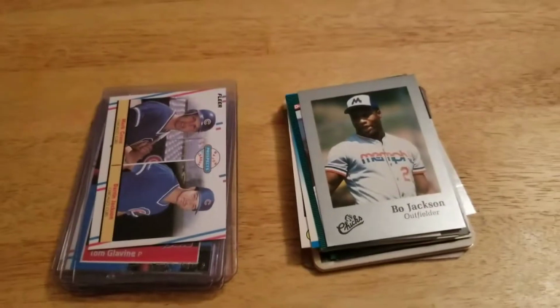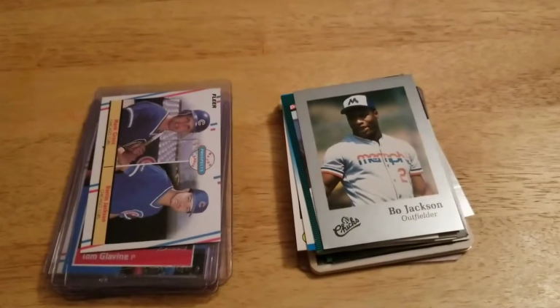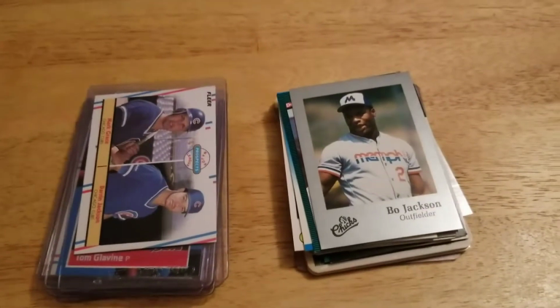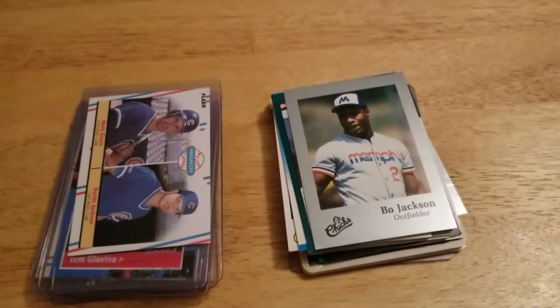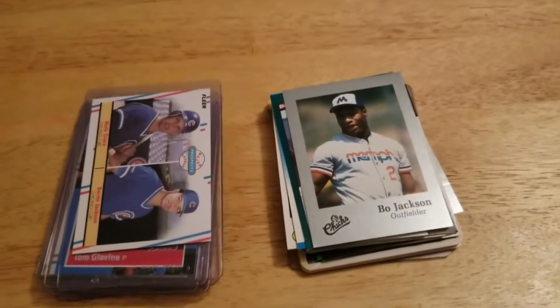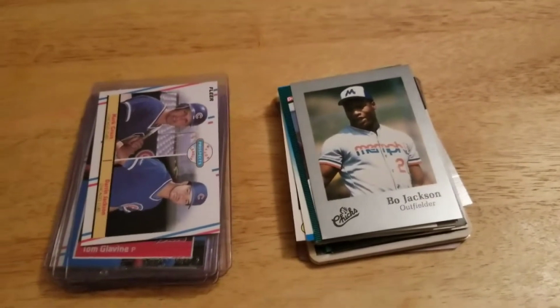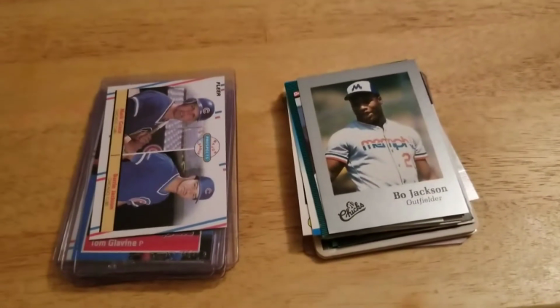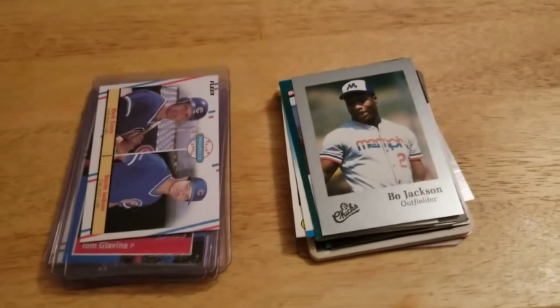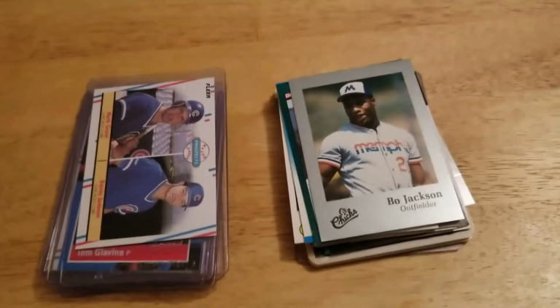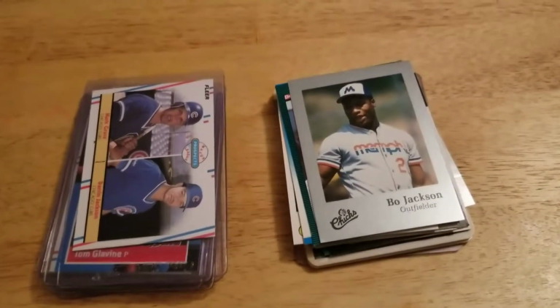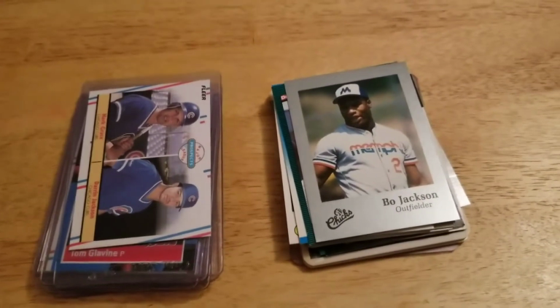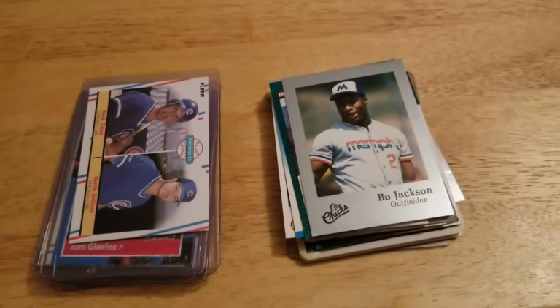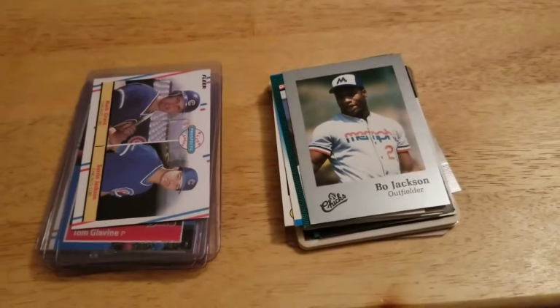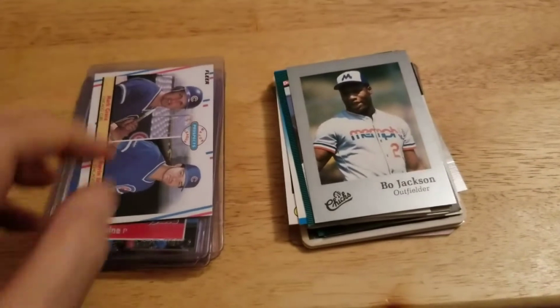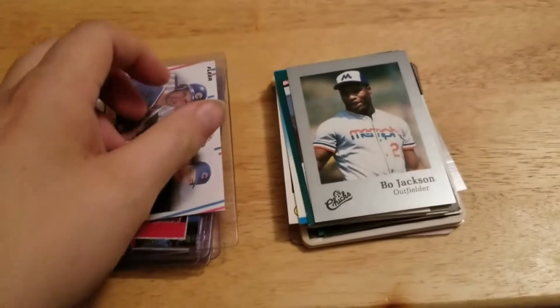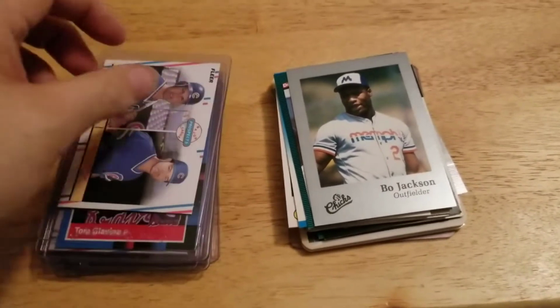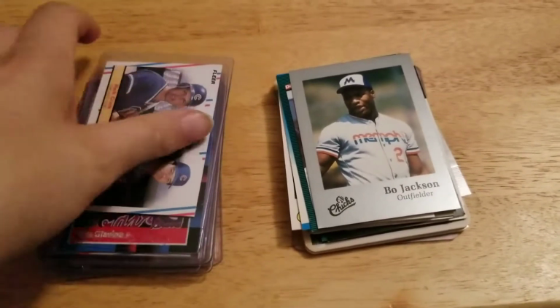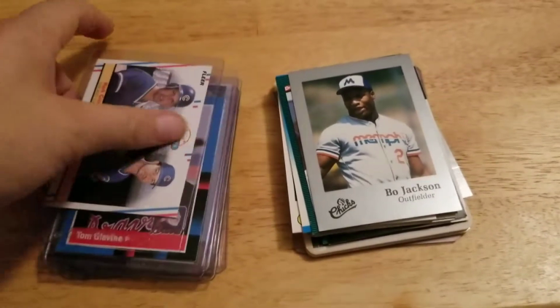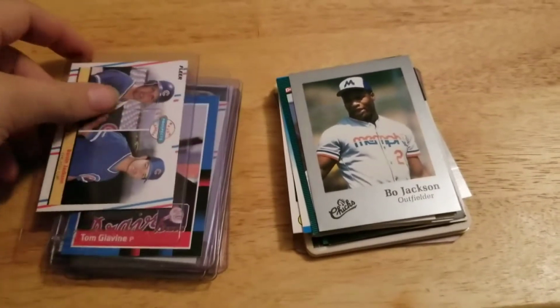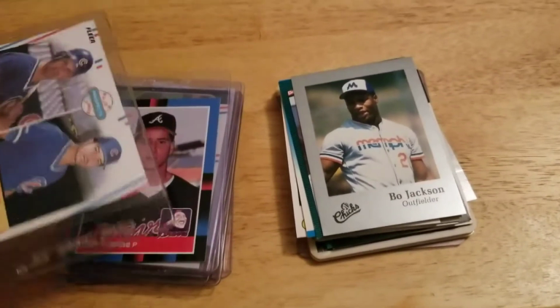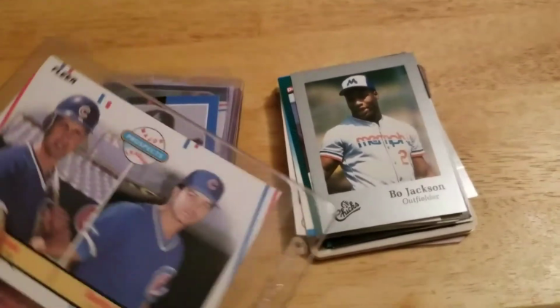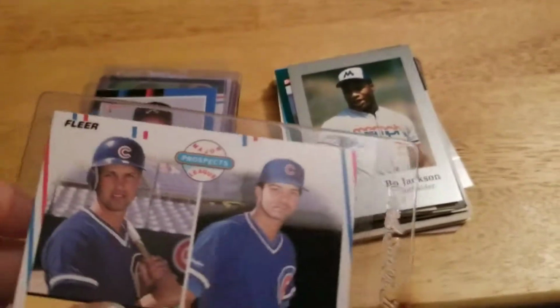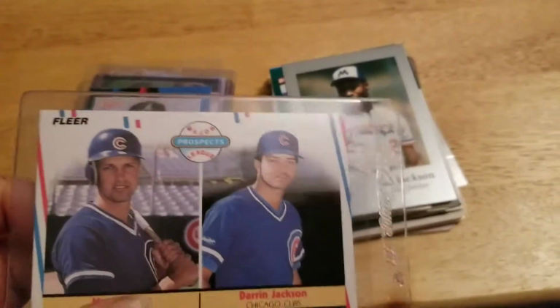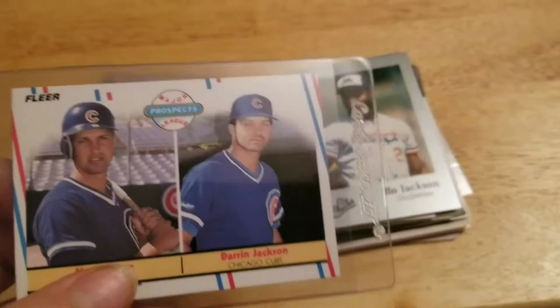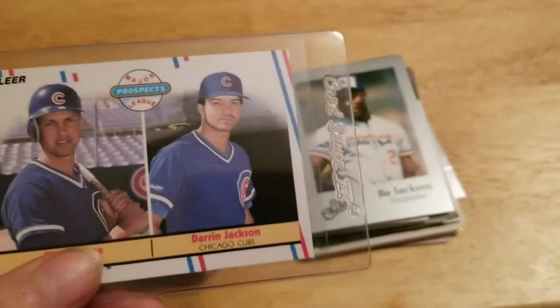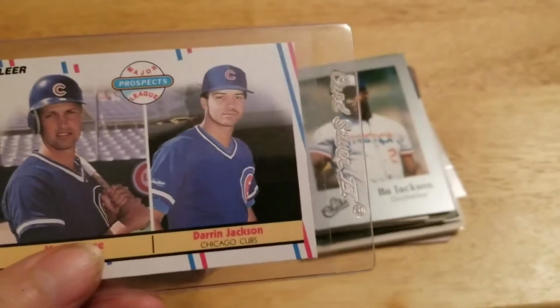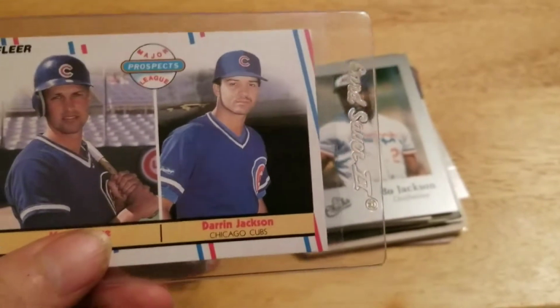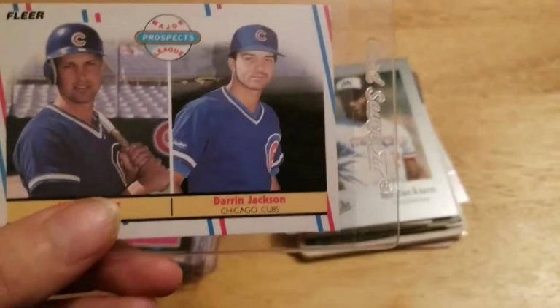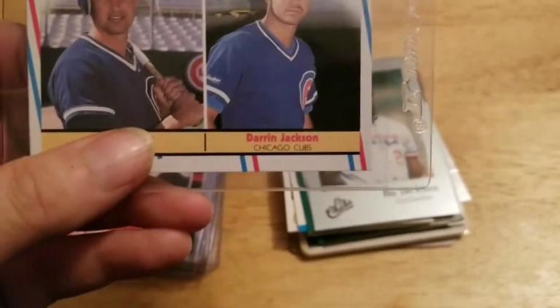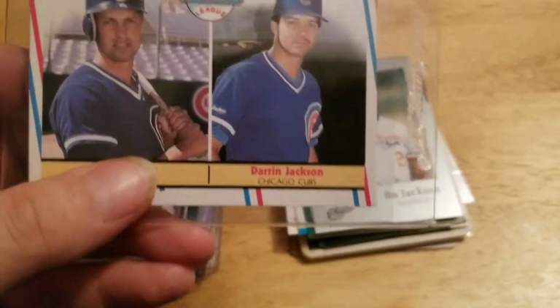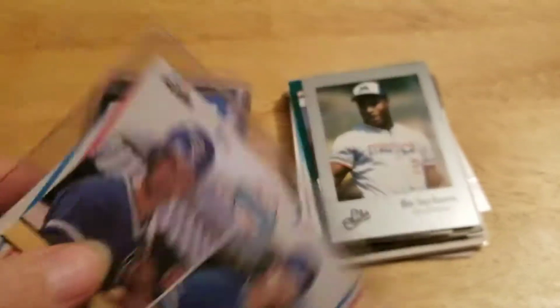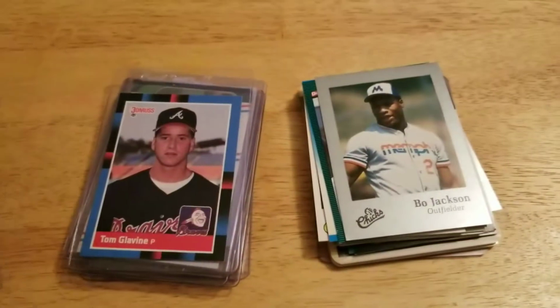Hey guys, Joe Ryan Fan 30 here with a mail day. Today I got some cards in the mail — picked up this Mark Grace rookie, 88 Fleer.